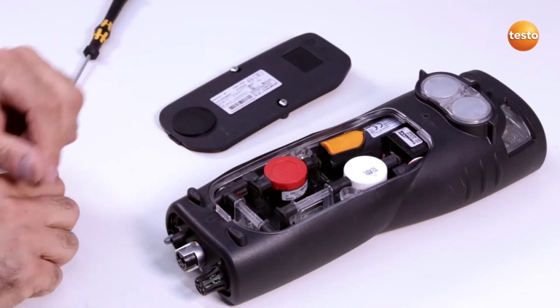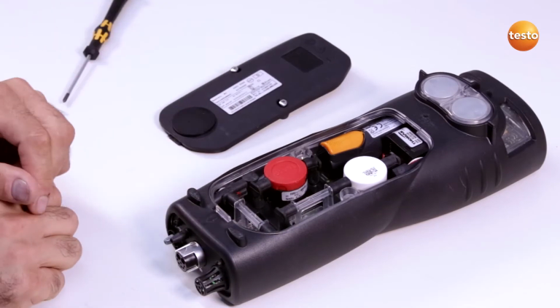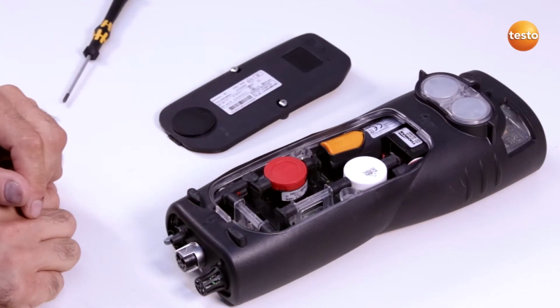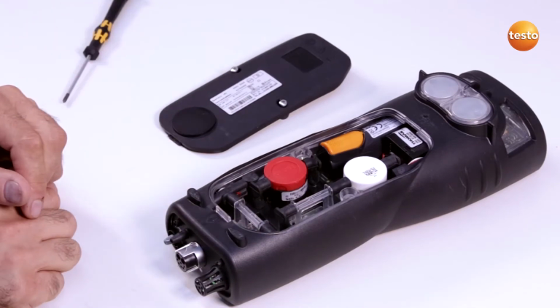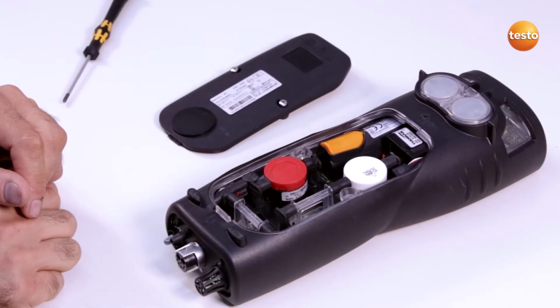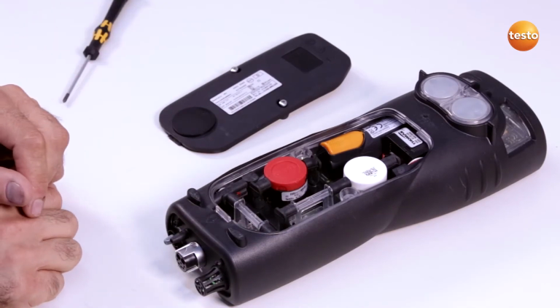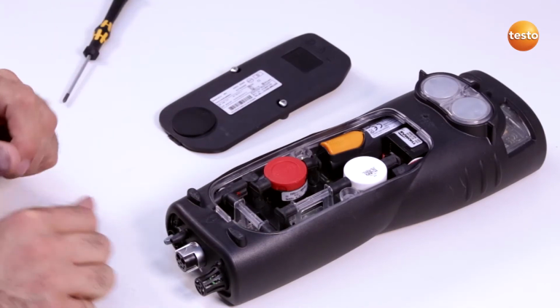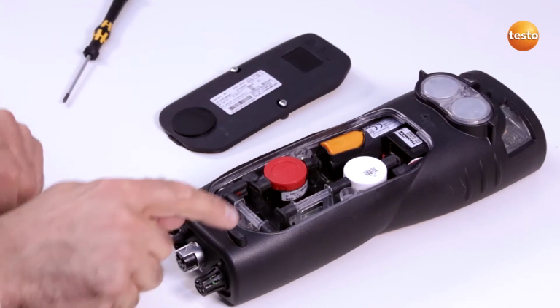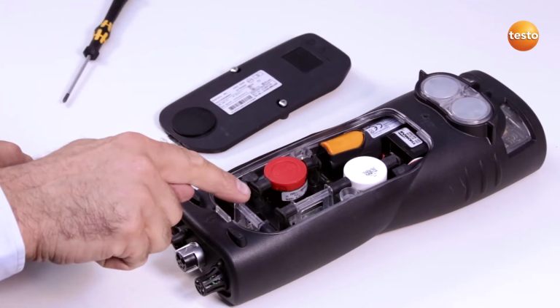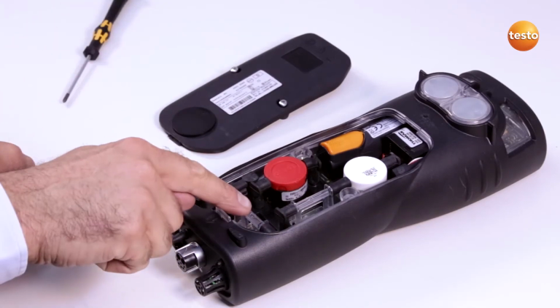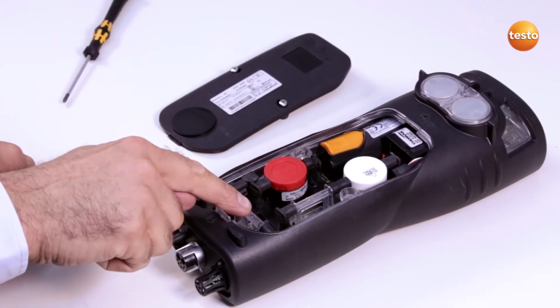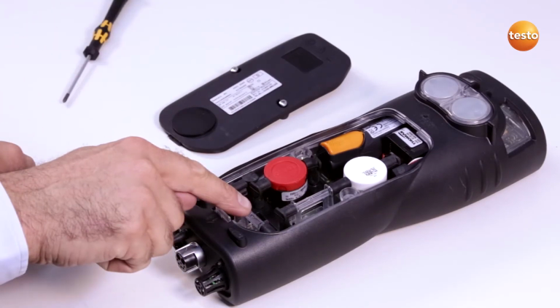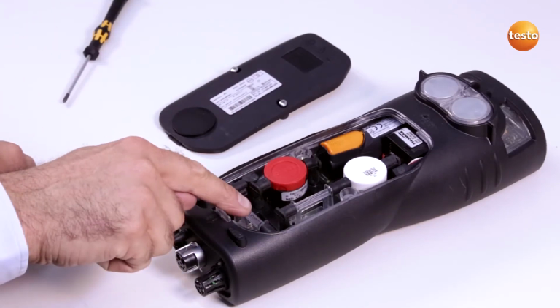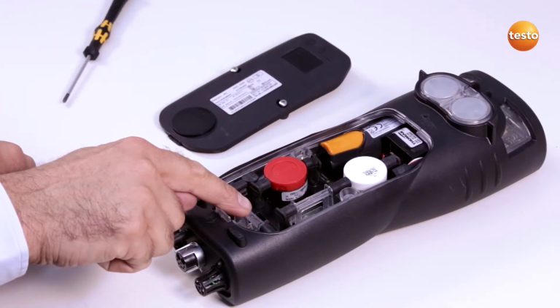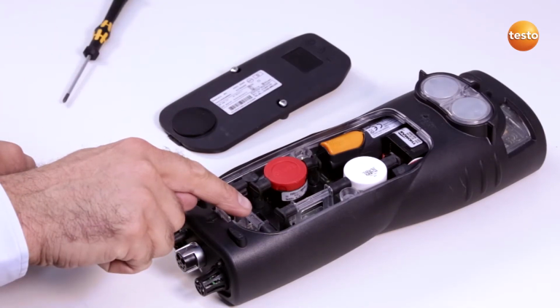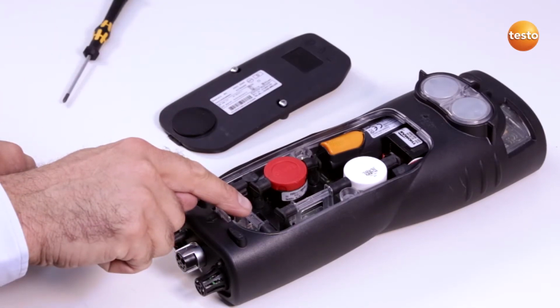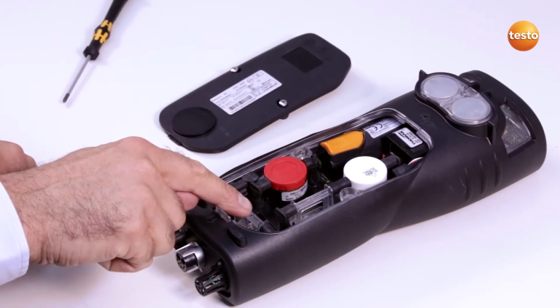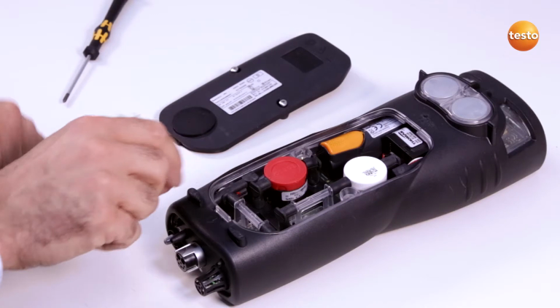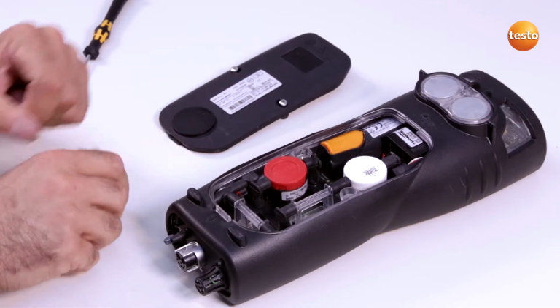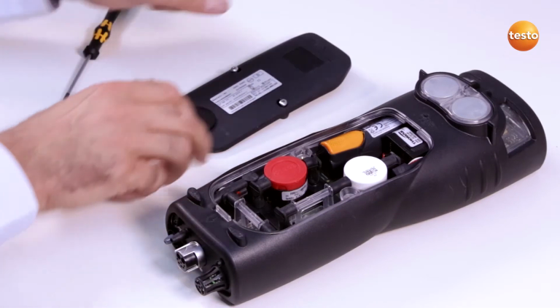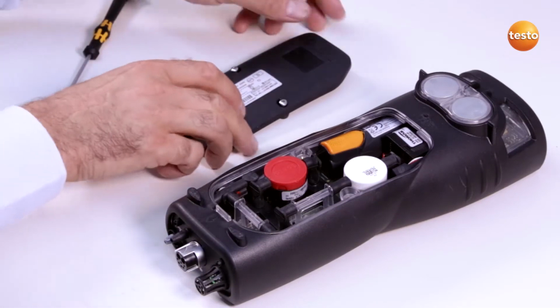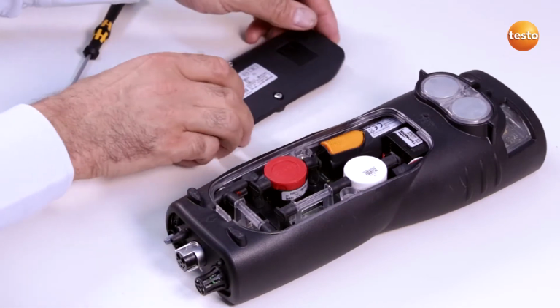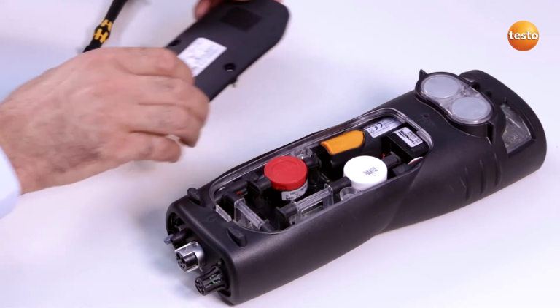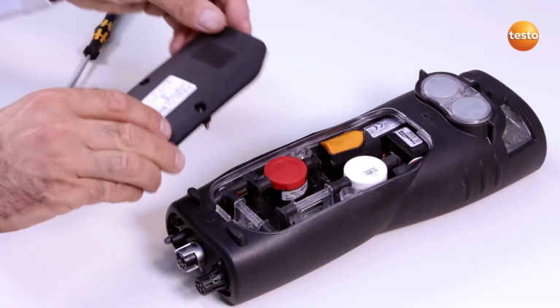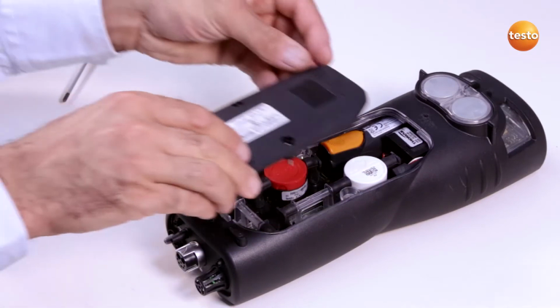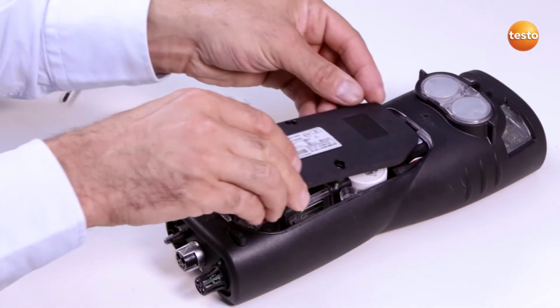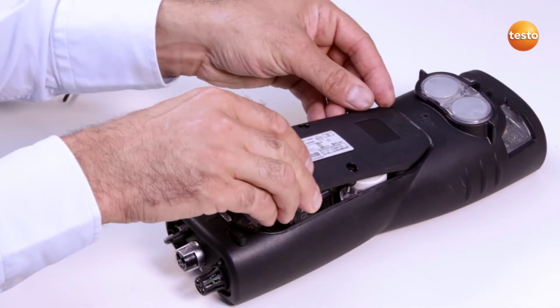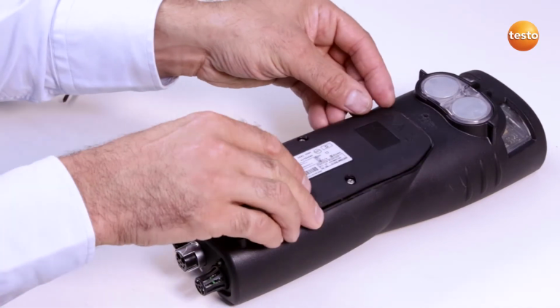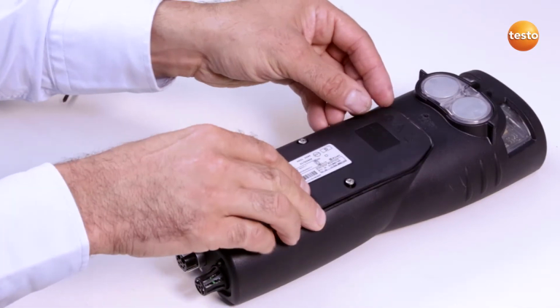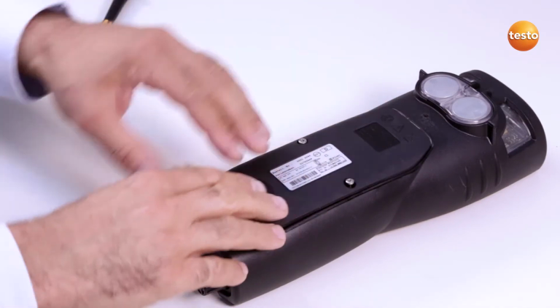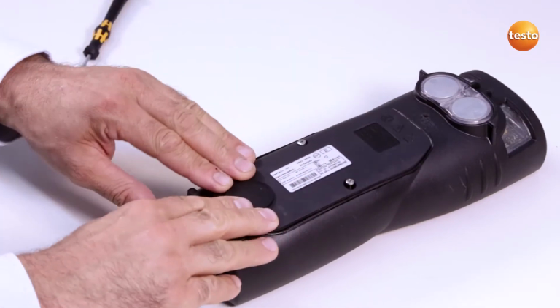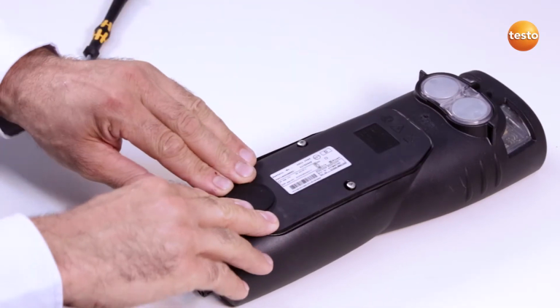A slot bridge must be inserted in slots which are not equipped with the sensor. Finally, I put the cover of the sensor compartment back on and close it.